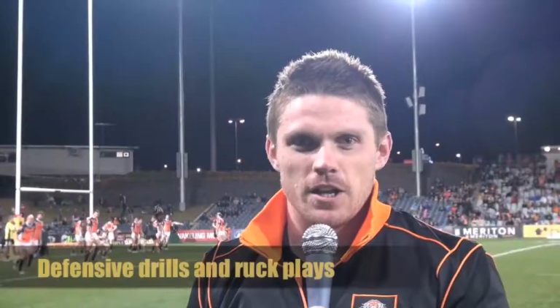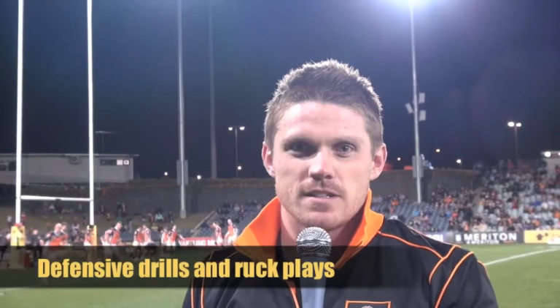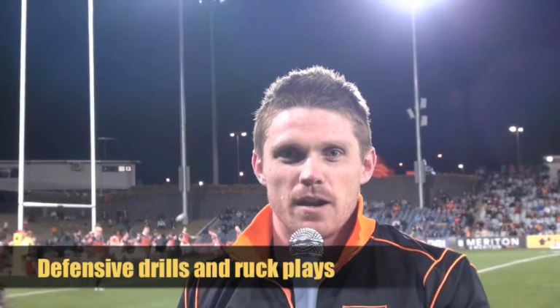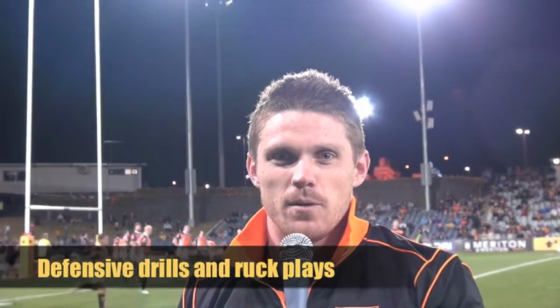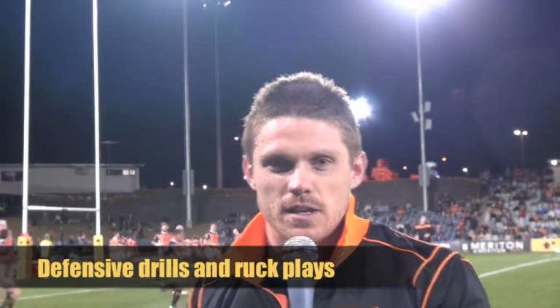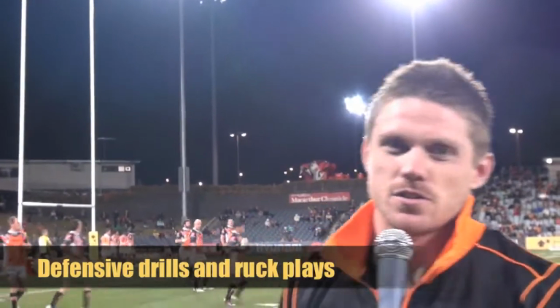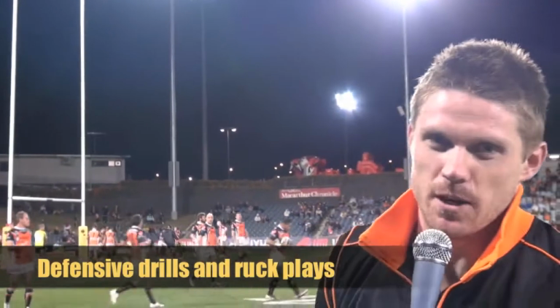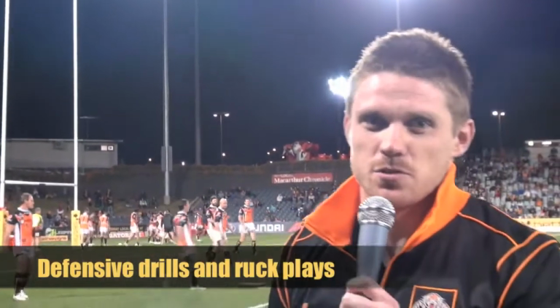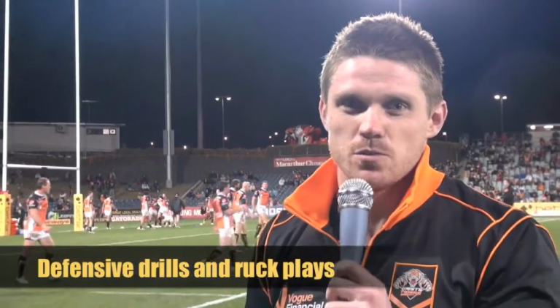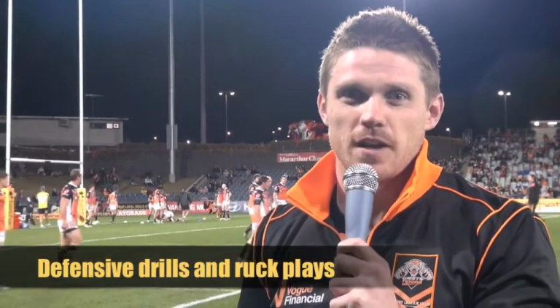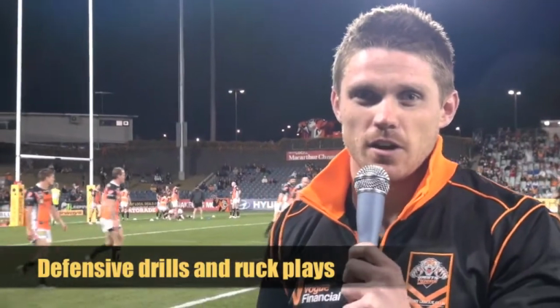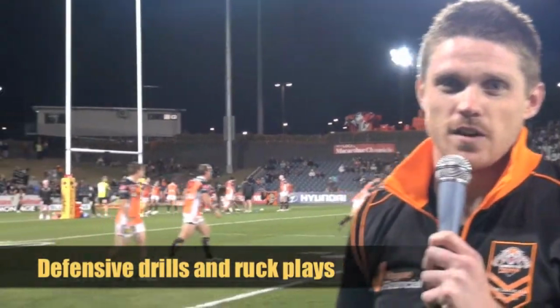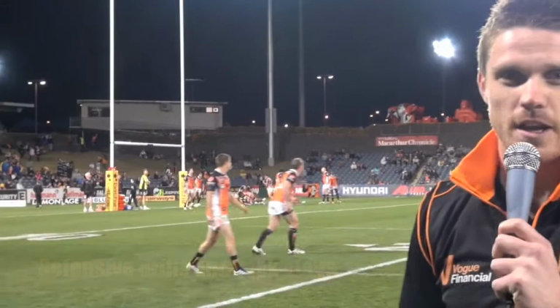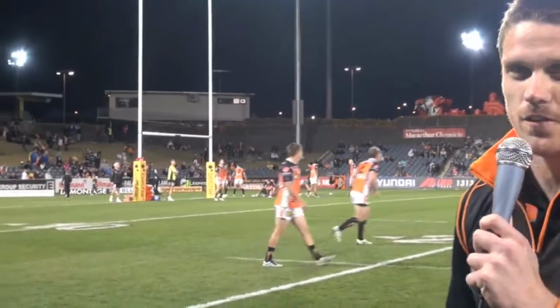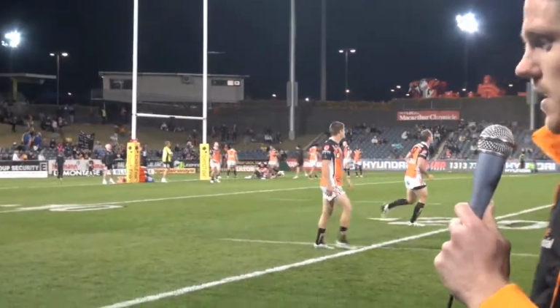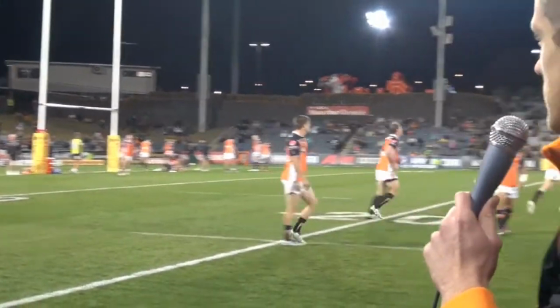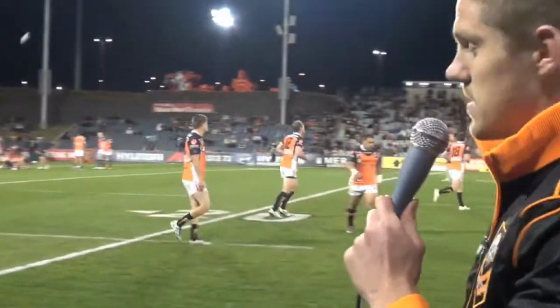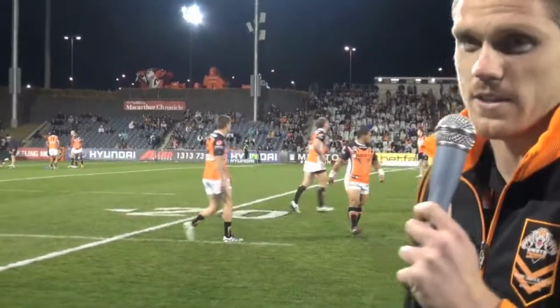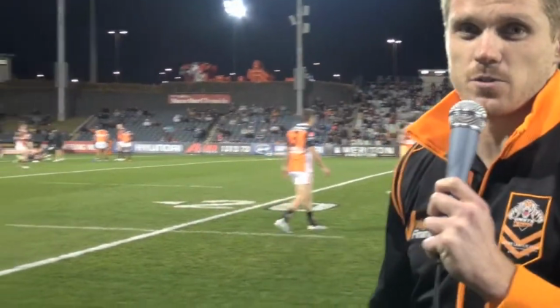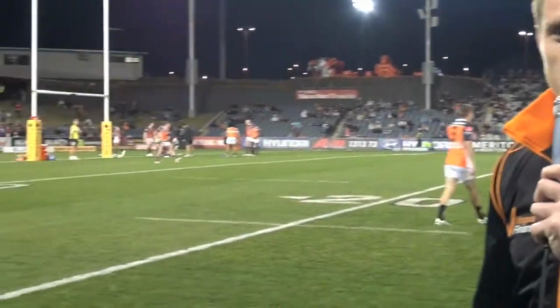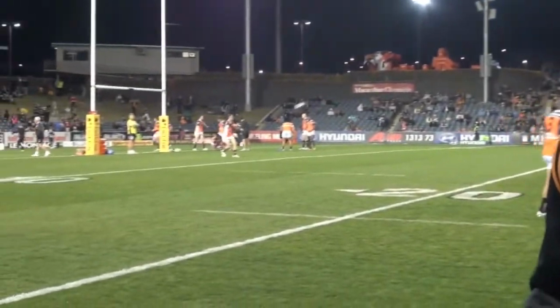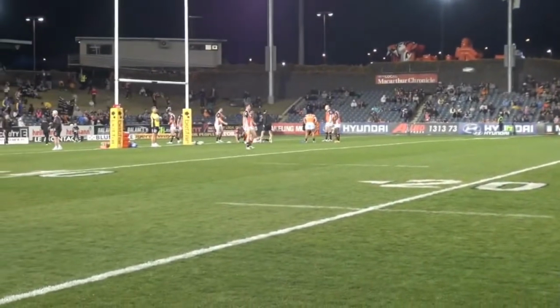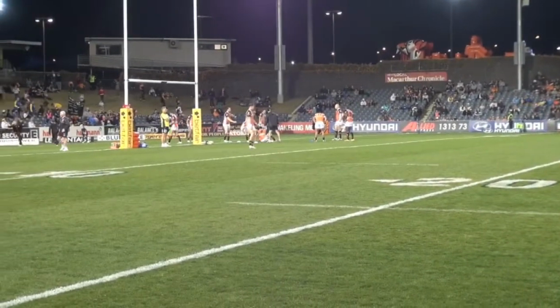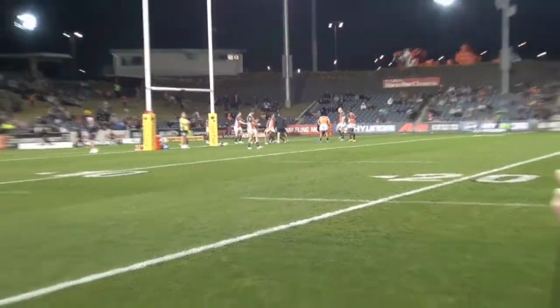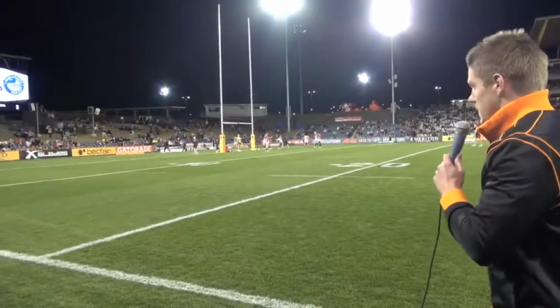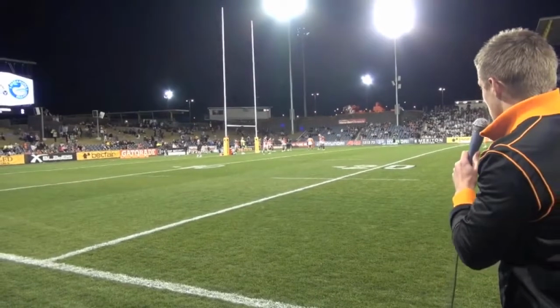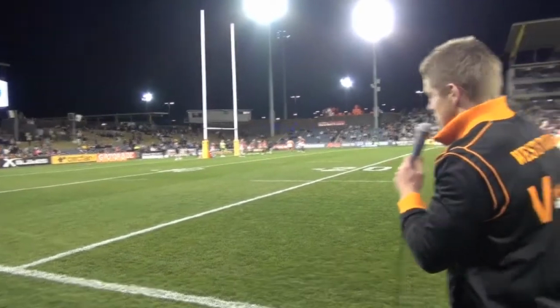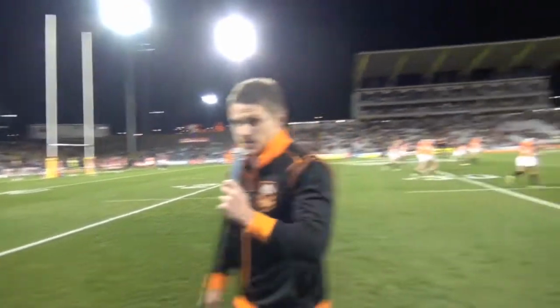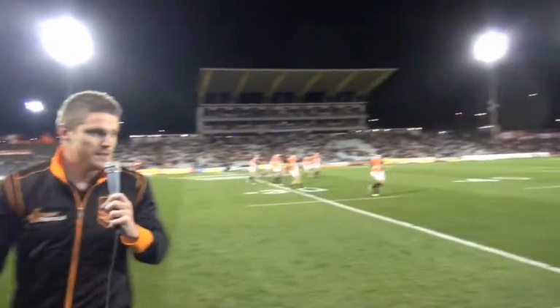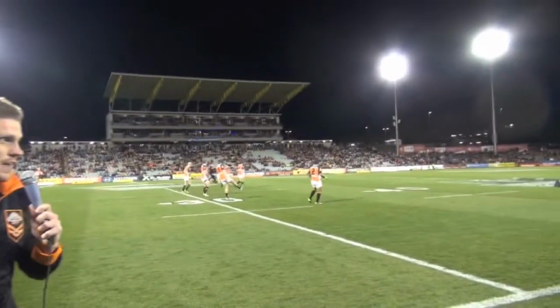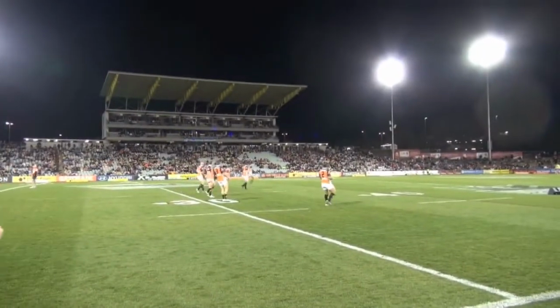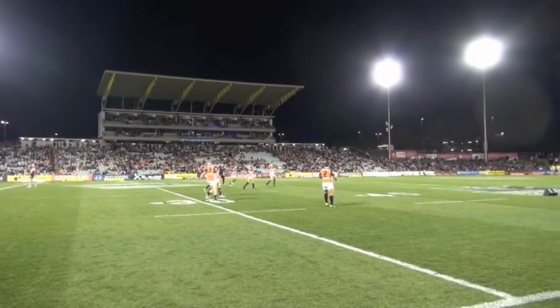Alright, the next part of the warm up — we can see the side split up into two sides. We've got the left hand side and the right hand side. One side is doing some wrestling and one on one tackling, getting the shoulders warm. The other side is to my left here and they're going through their ruck plays.